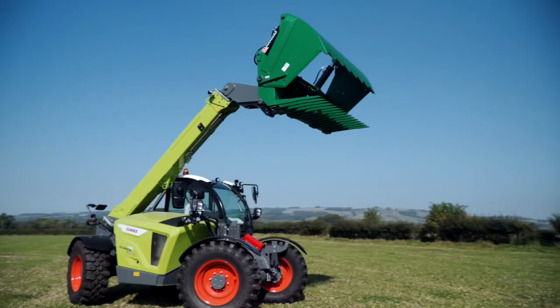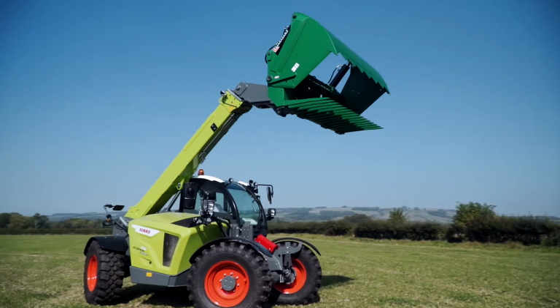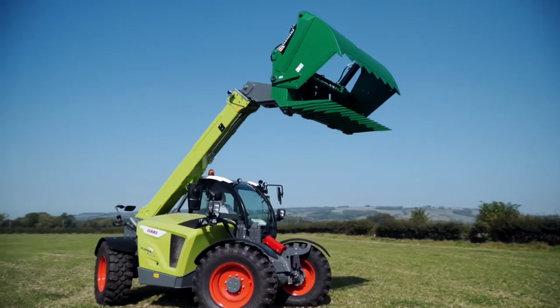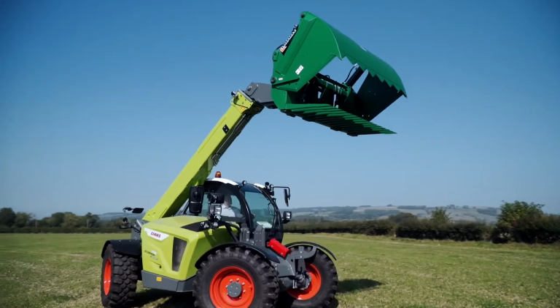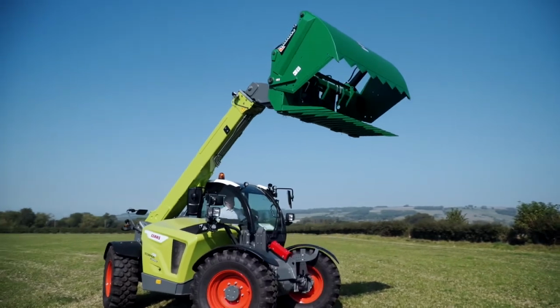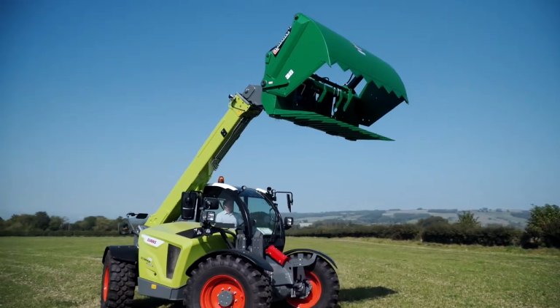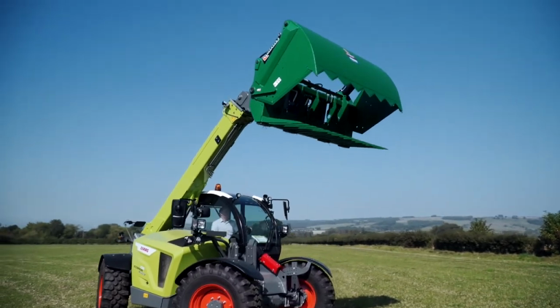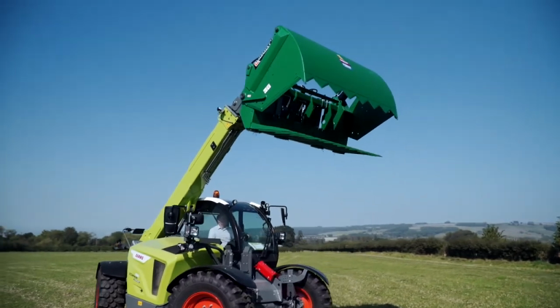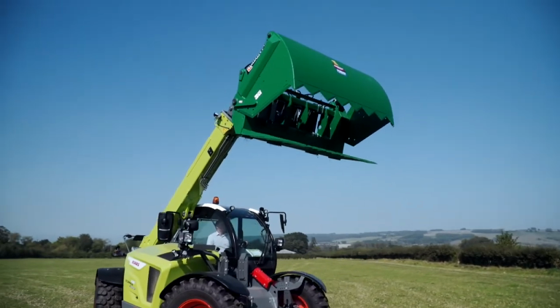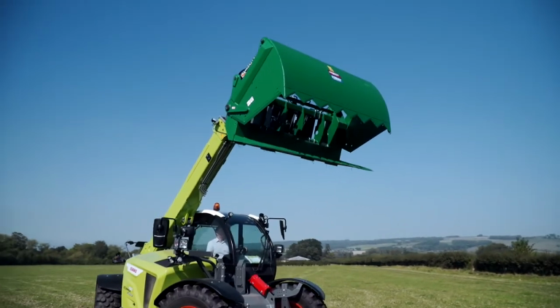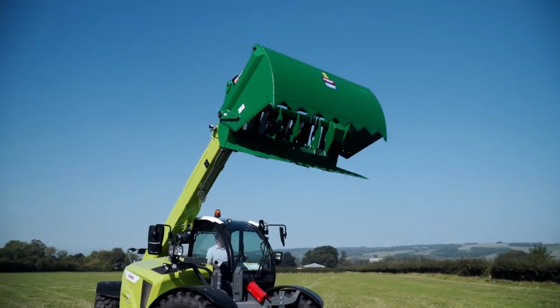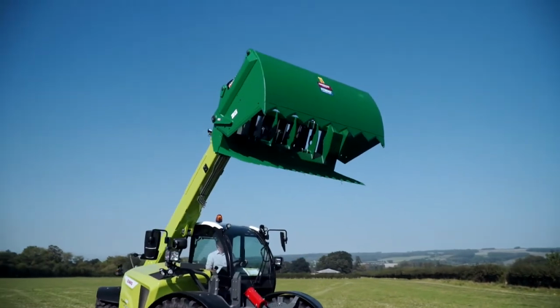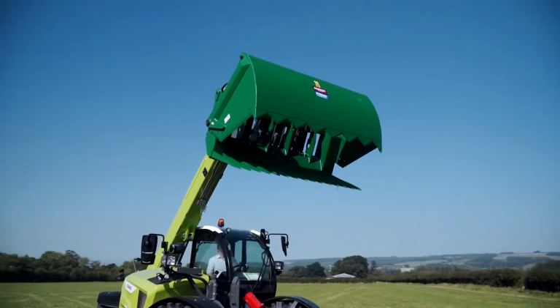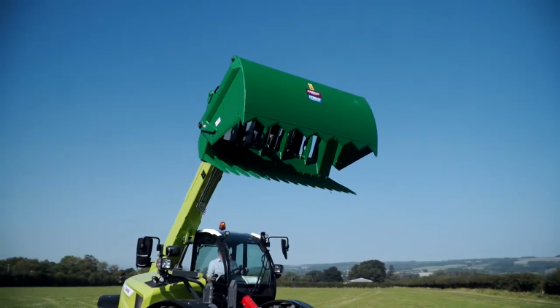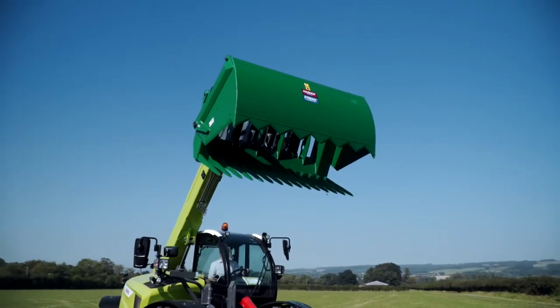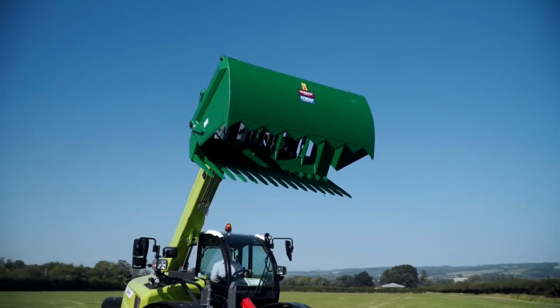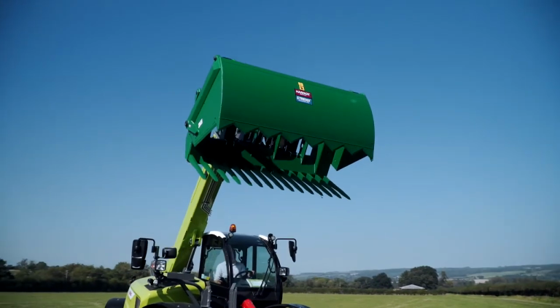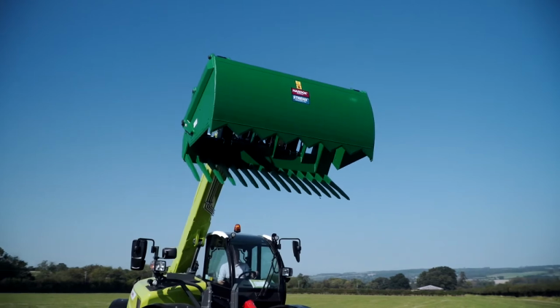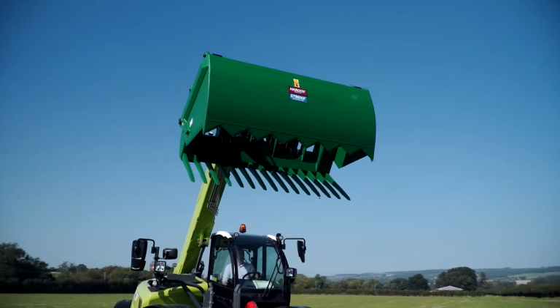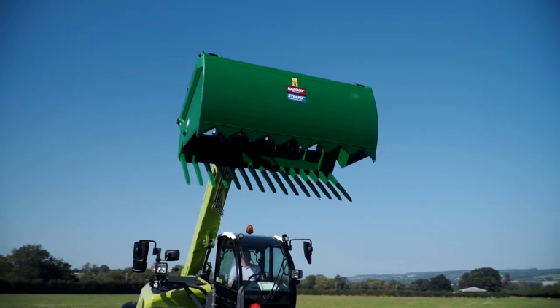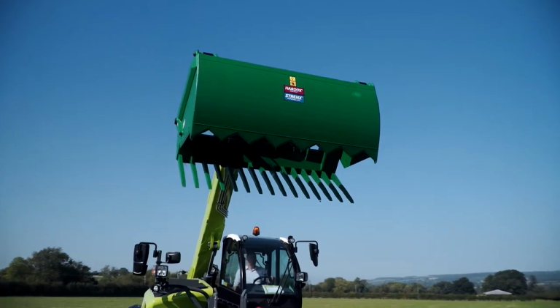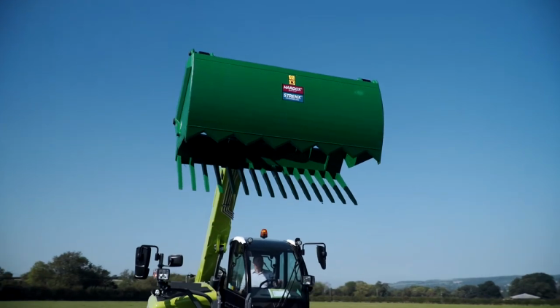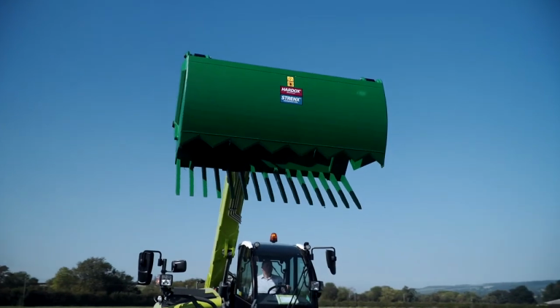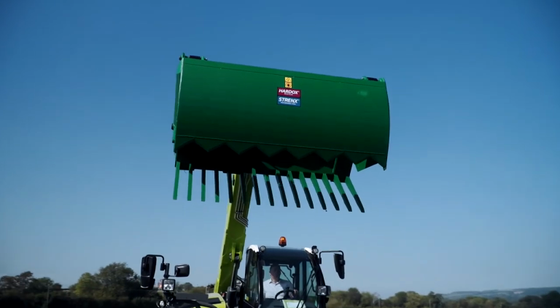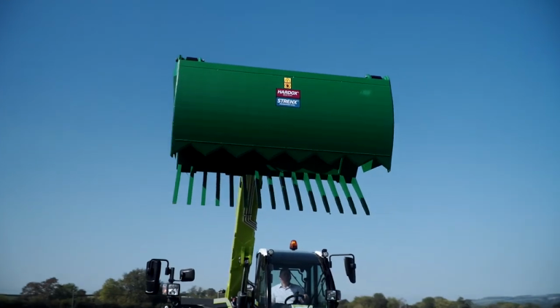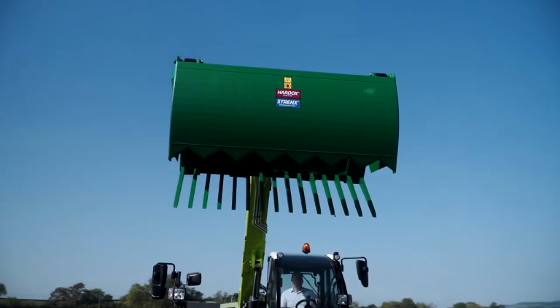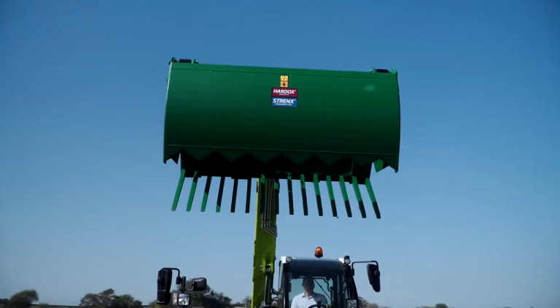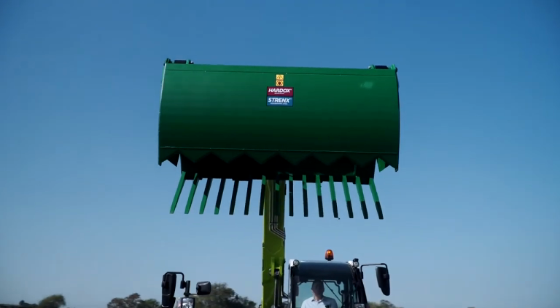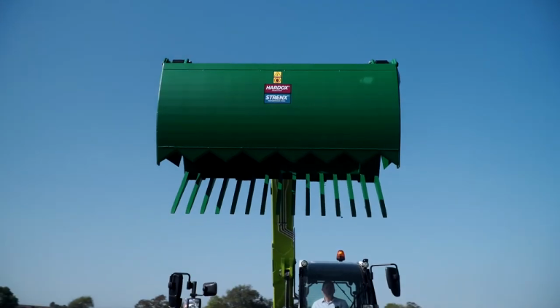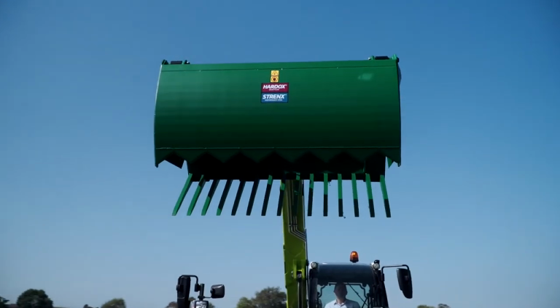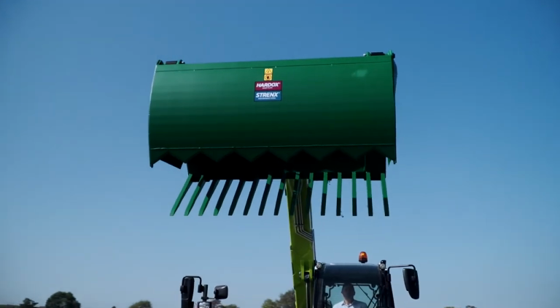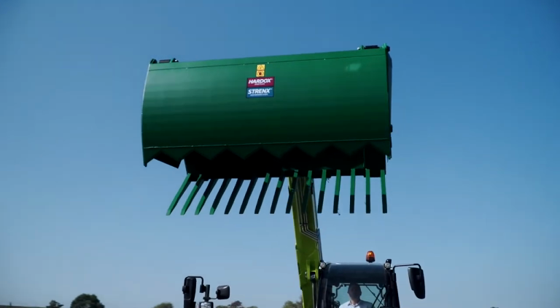The shear king comes with capacities of 2.2 and 2.5 cubic meters, and the shear king minis with 1.4, 1.6, and 1.8 cubic meter capacities.